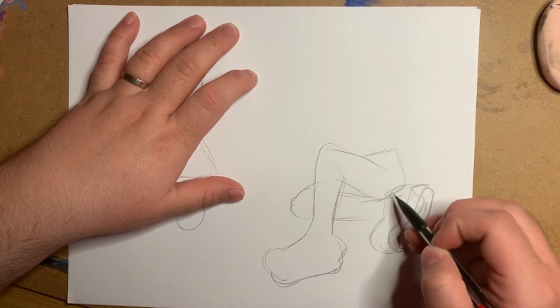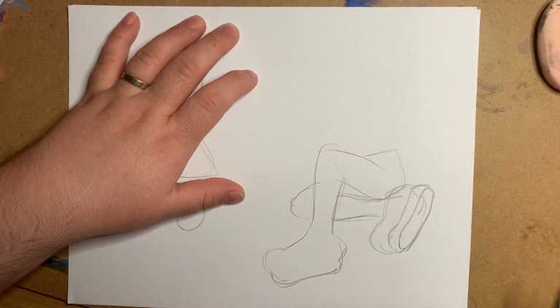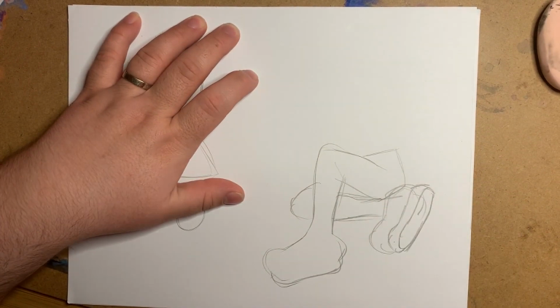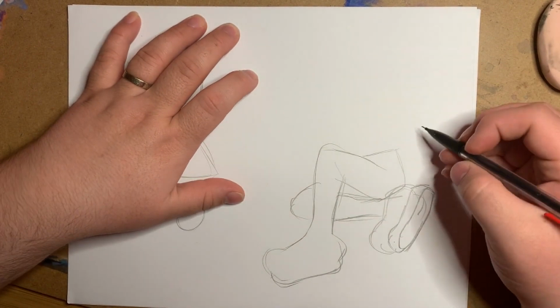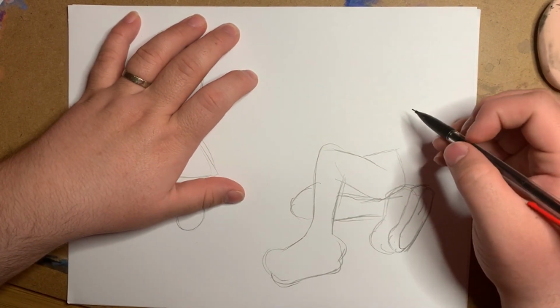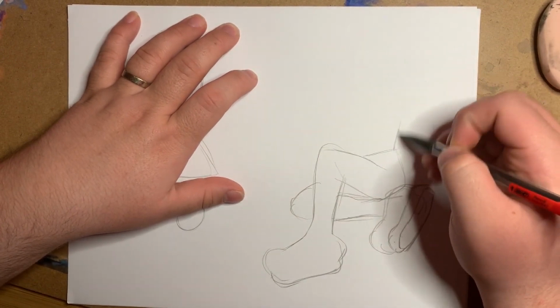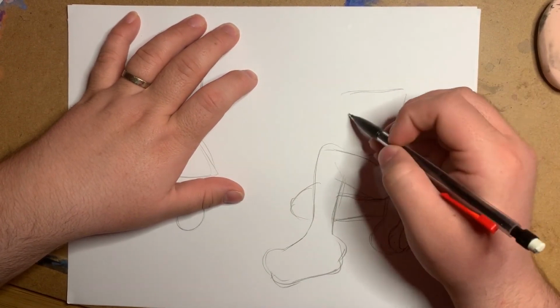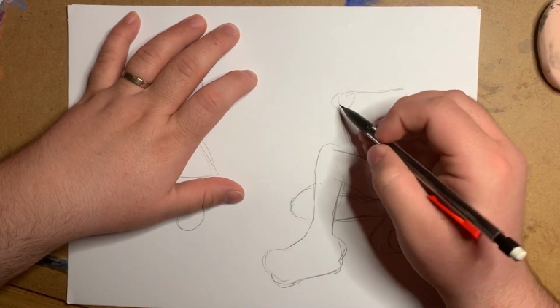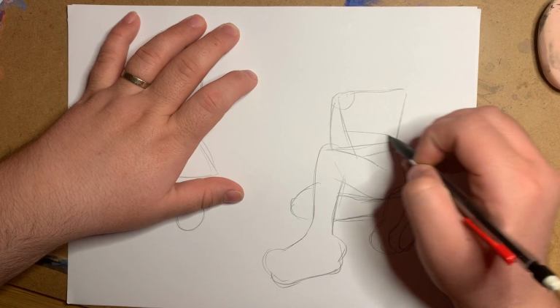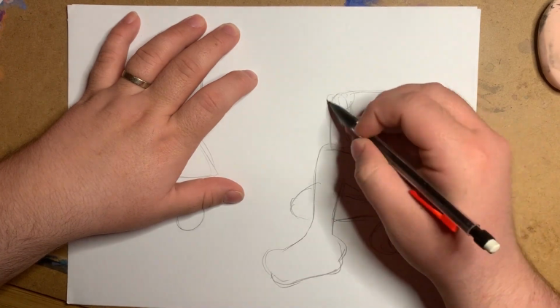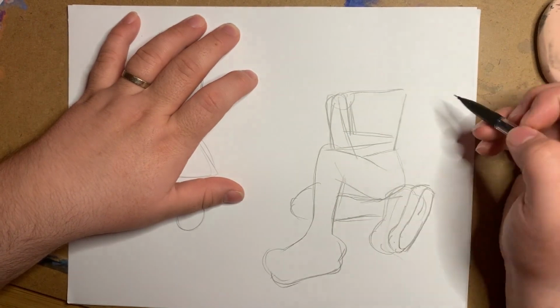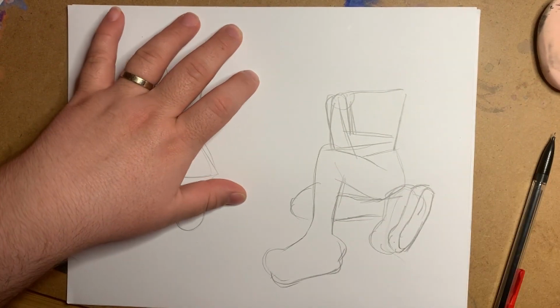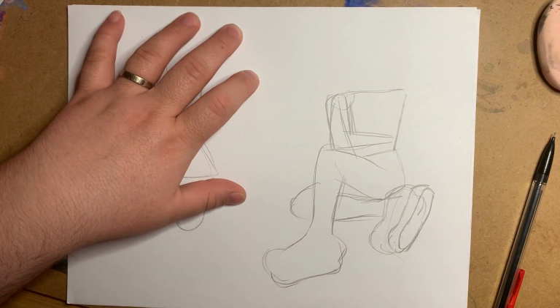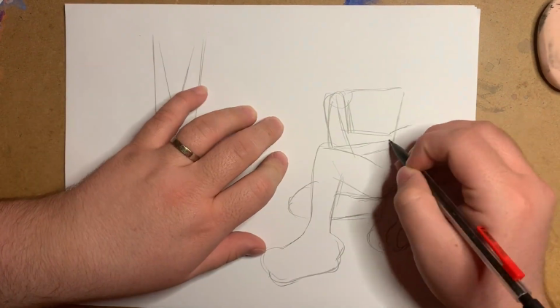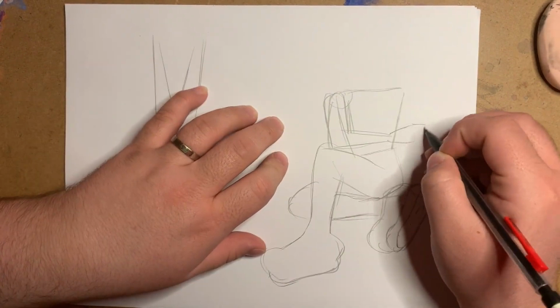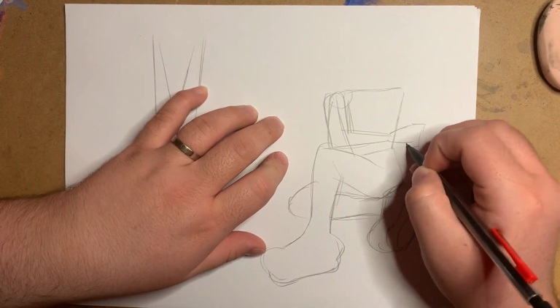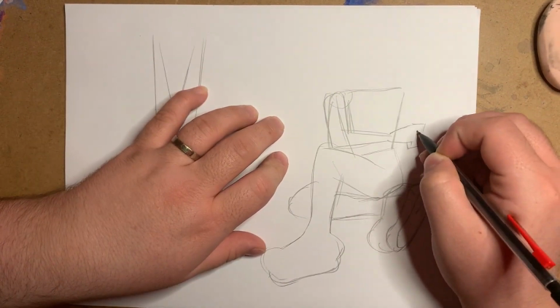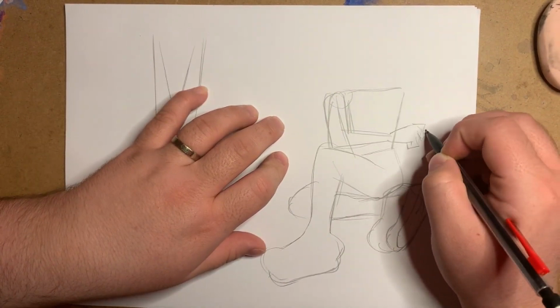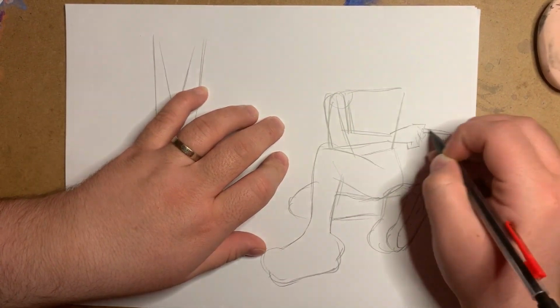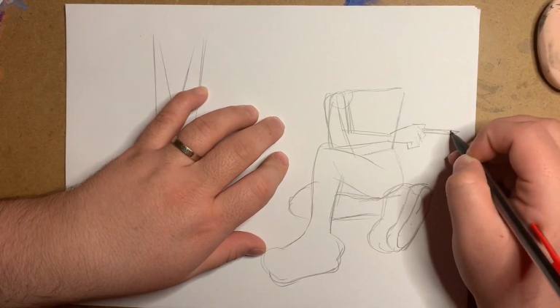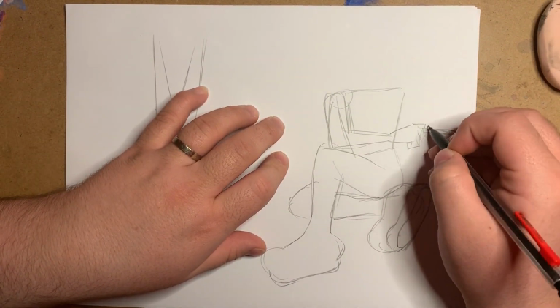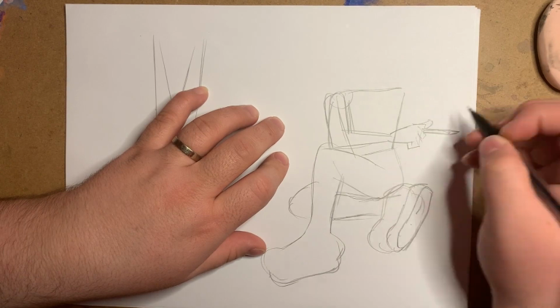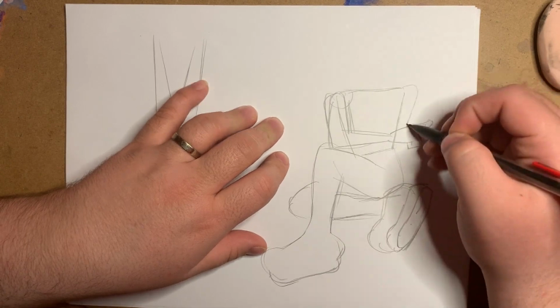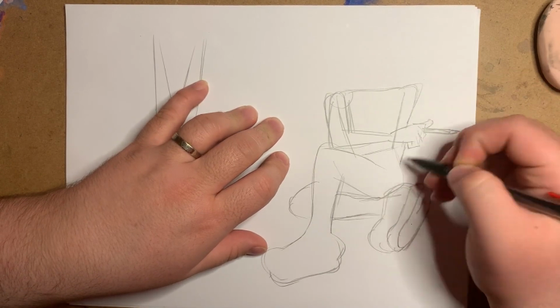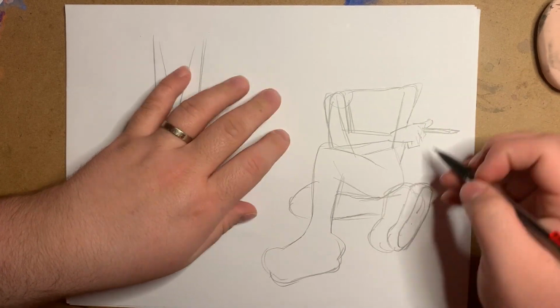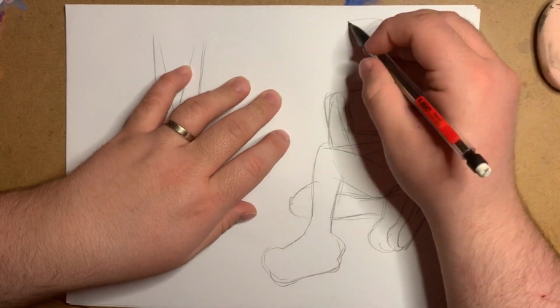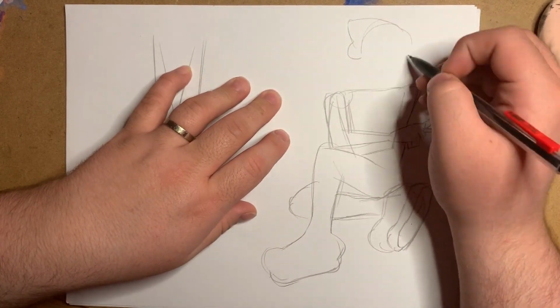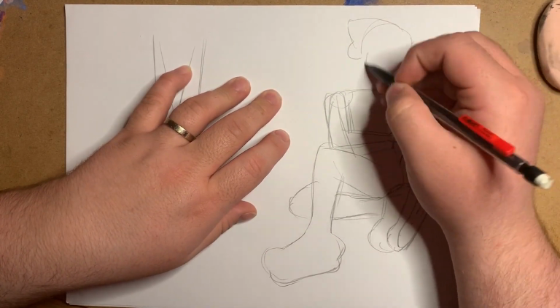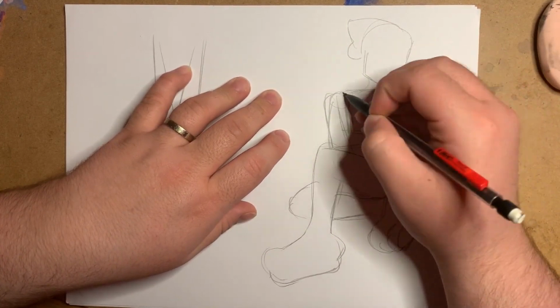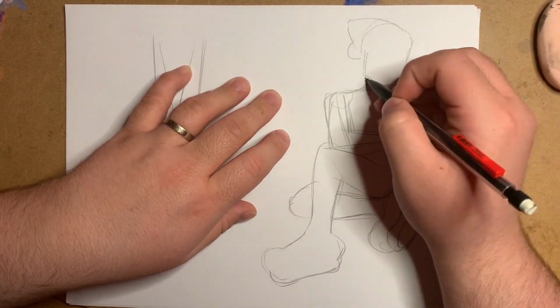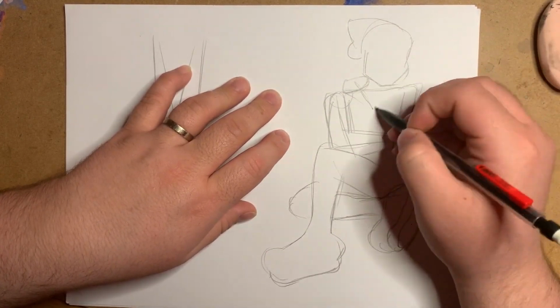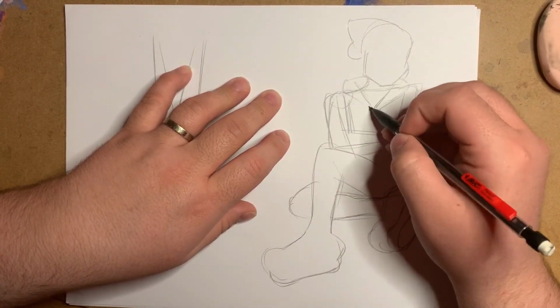I didn't have any really solid ideas when I started sketching this. I just knew that I wanted to draw big sneakers. I don't usually draw from the legs up — I'm more of a floating heads kind of guy — but I think the pose I ended up with is very pleasing and simple.